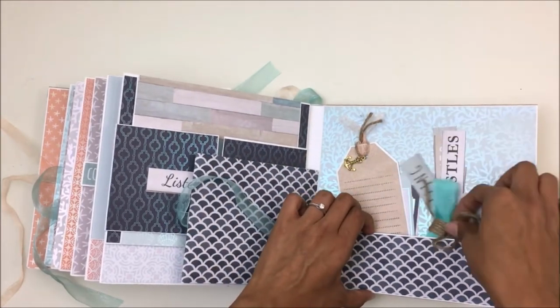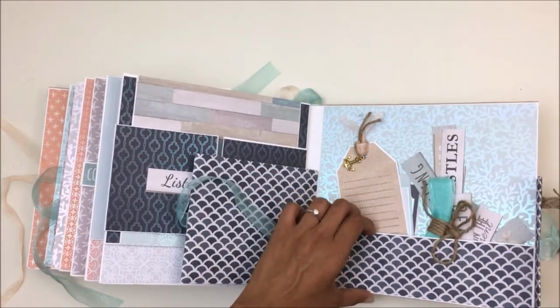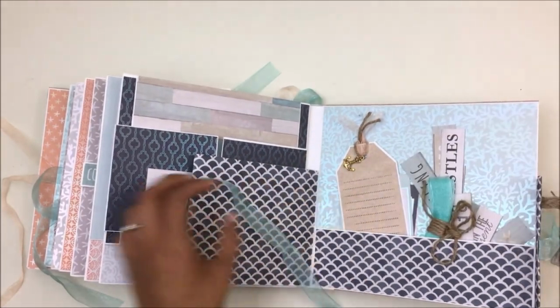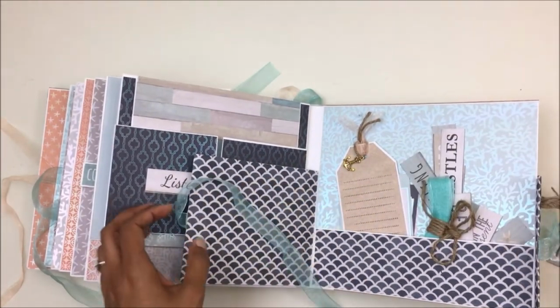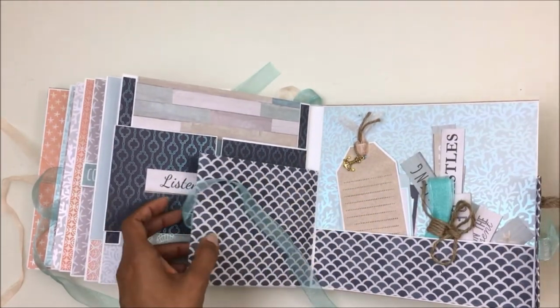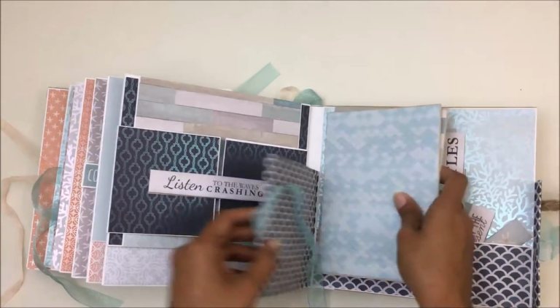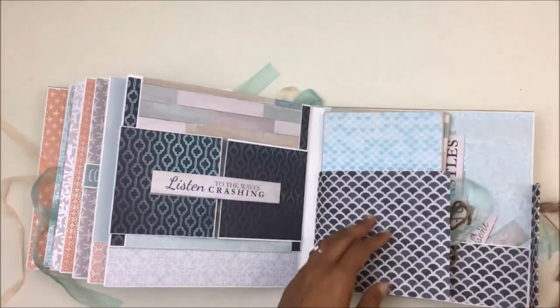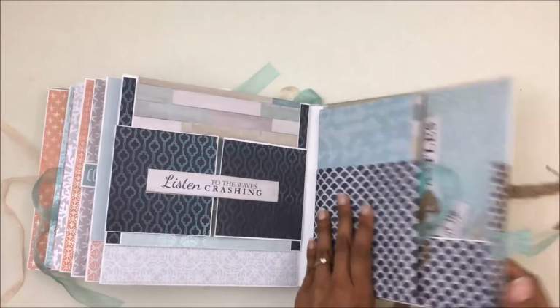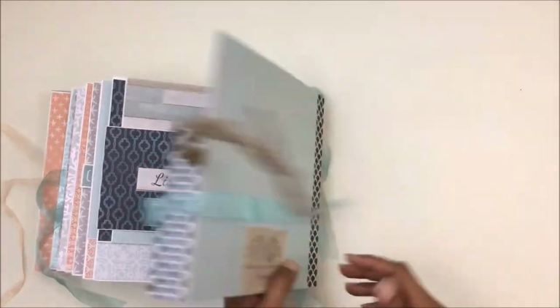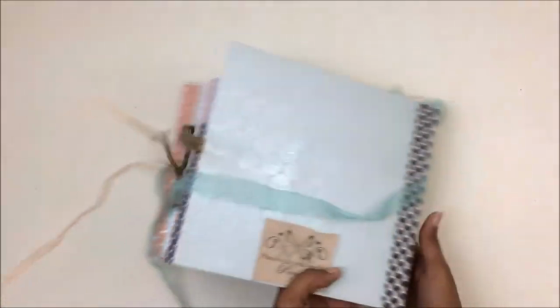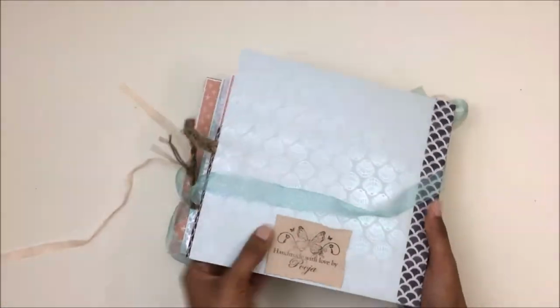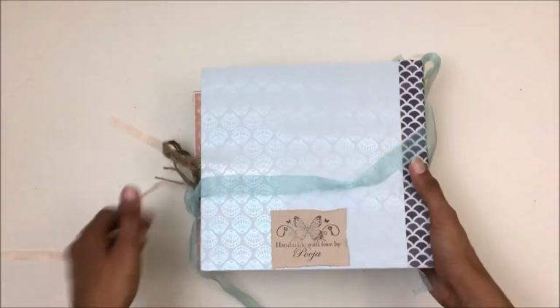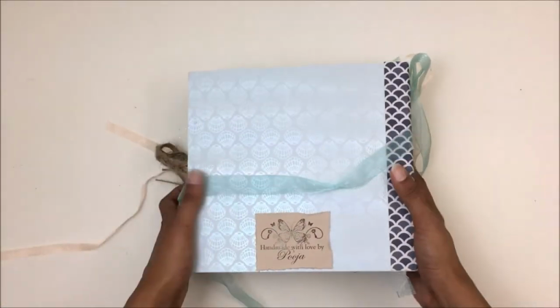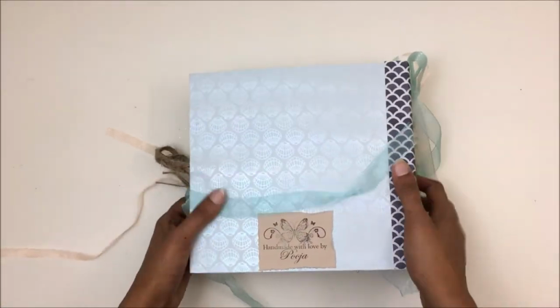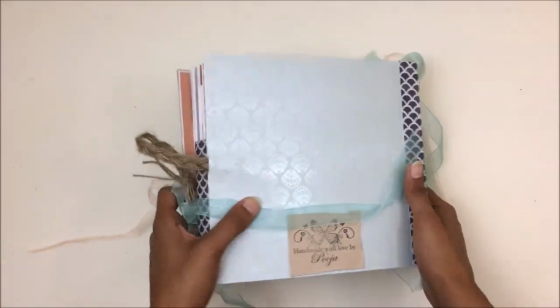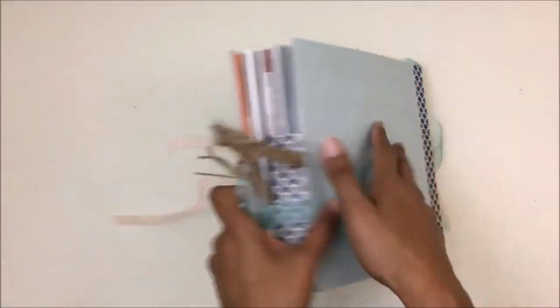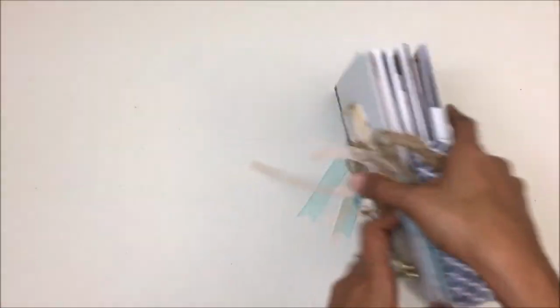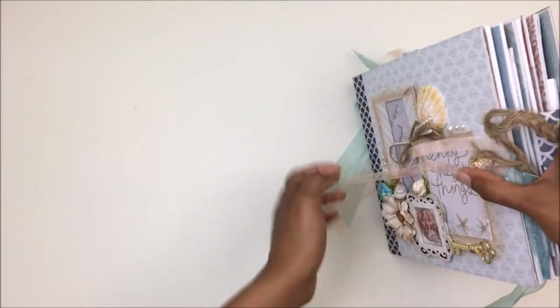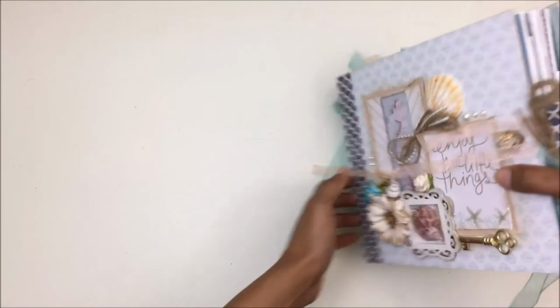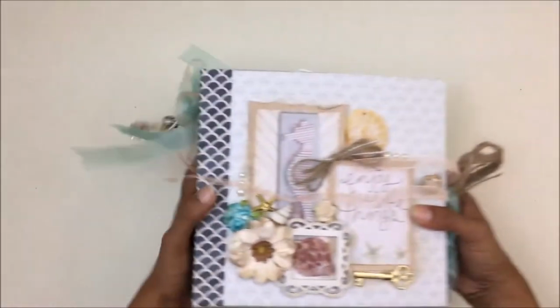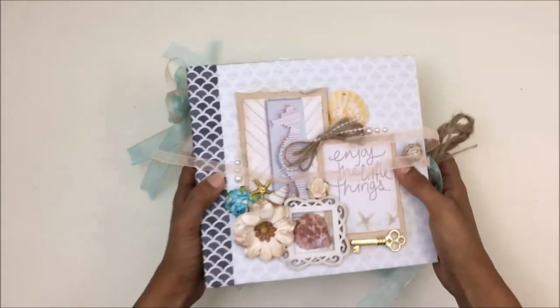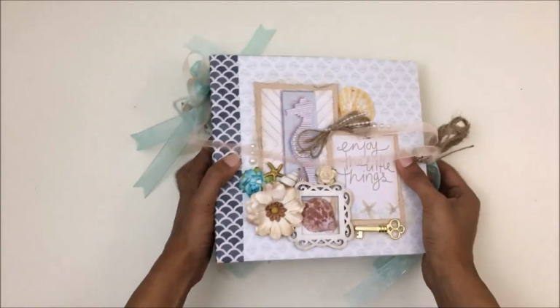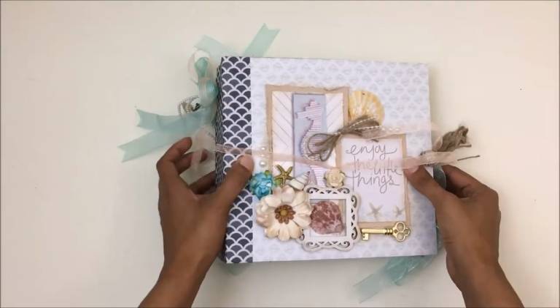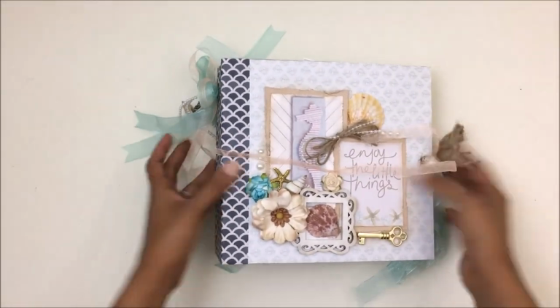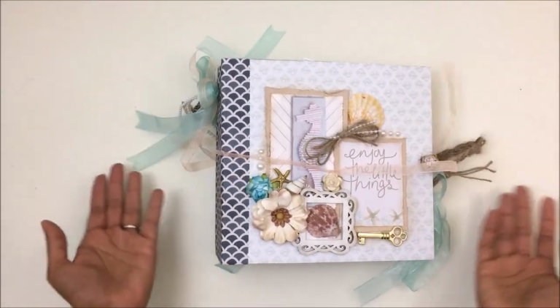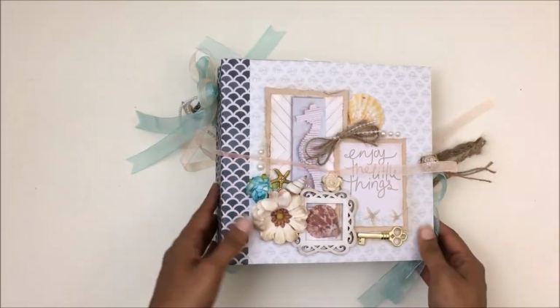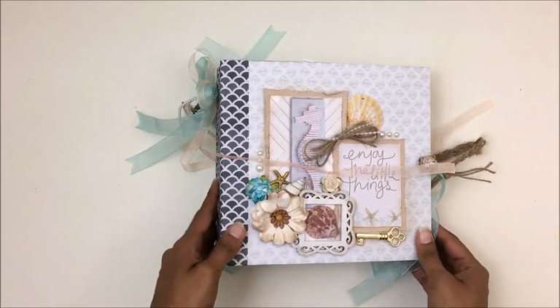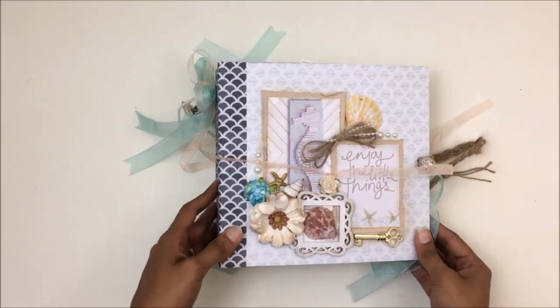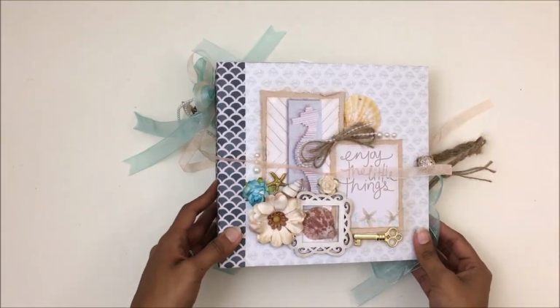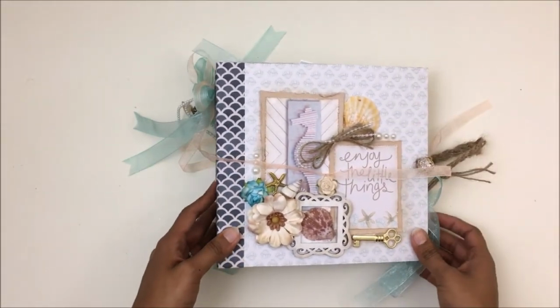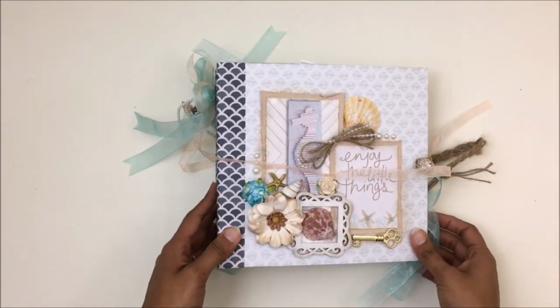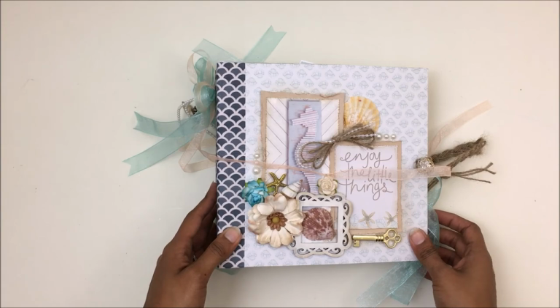Those are the extras and I've also given you some extra burlap twine and ribbon, so if you want to do something pretty on the front you can do that too. That's the end of the album — thank you so much for watching! If you liked it please like the video. Thank you and have a great day, bye bye!